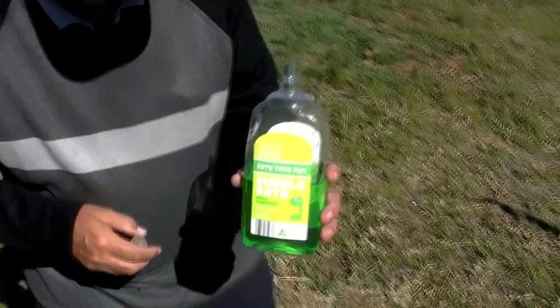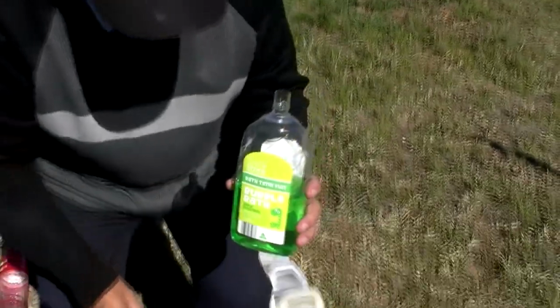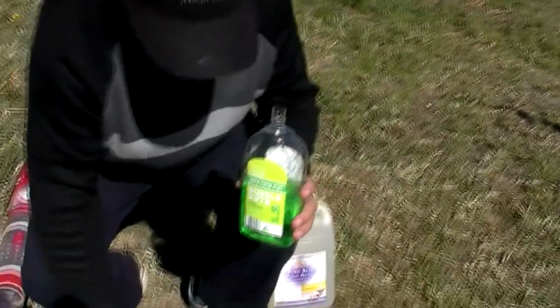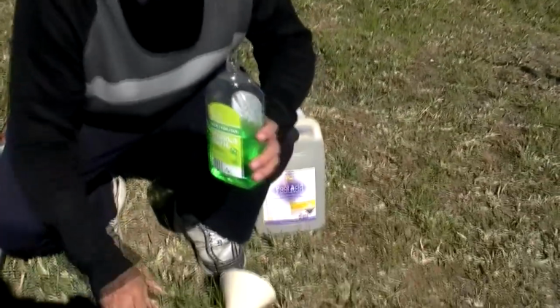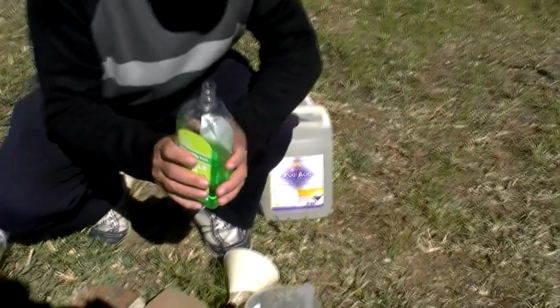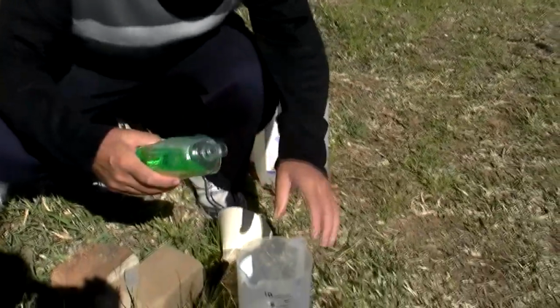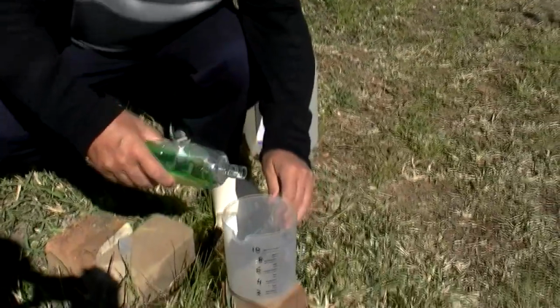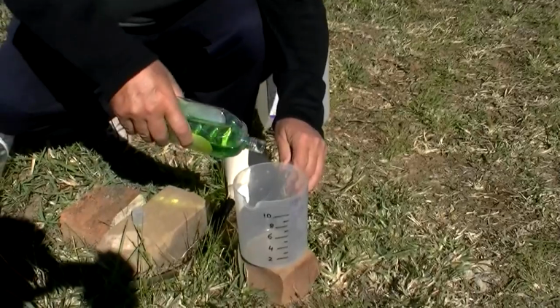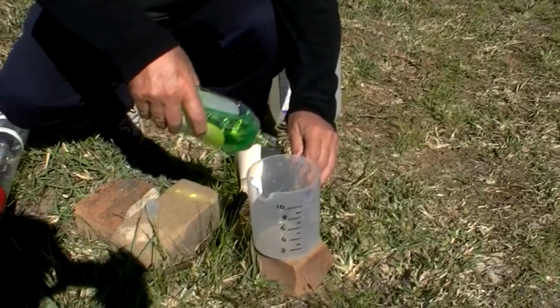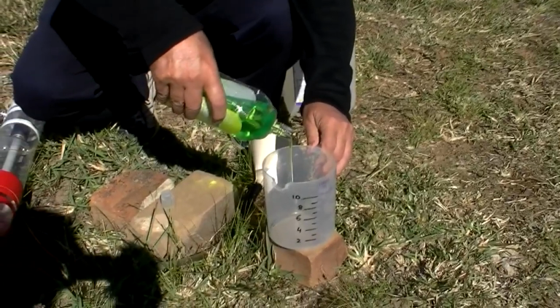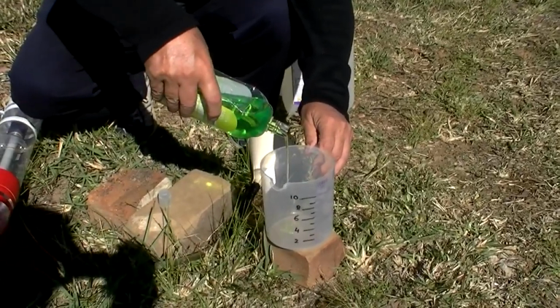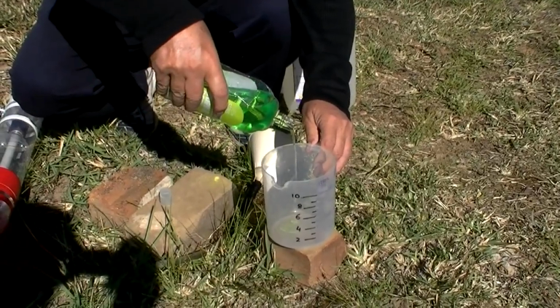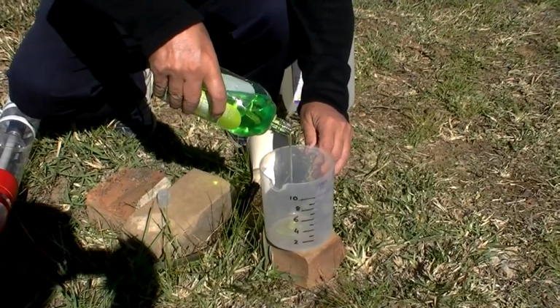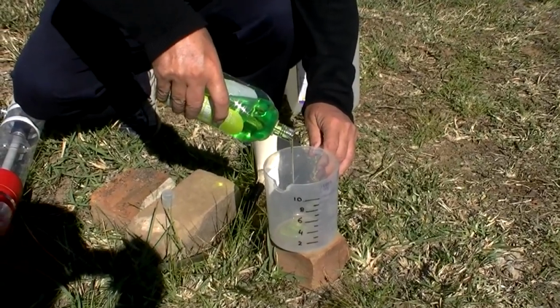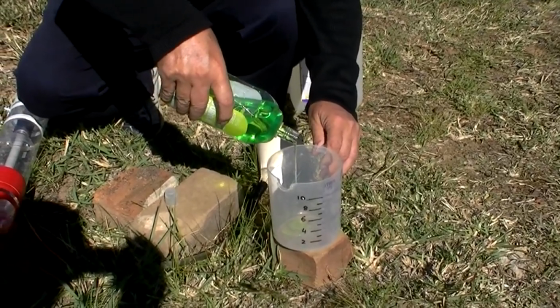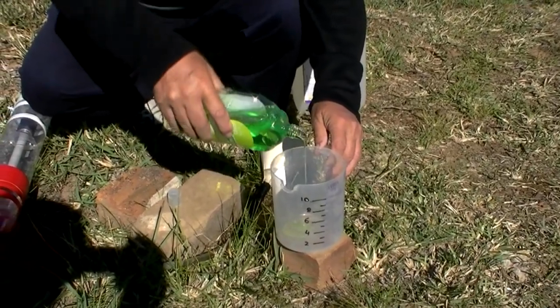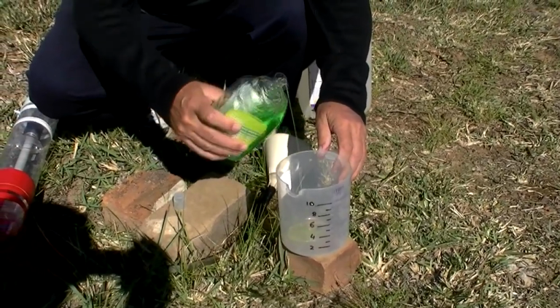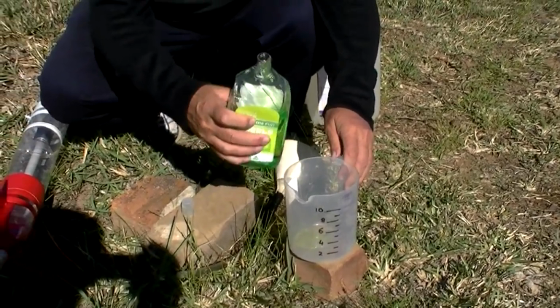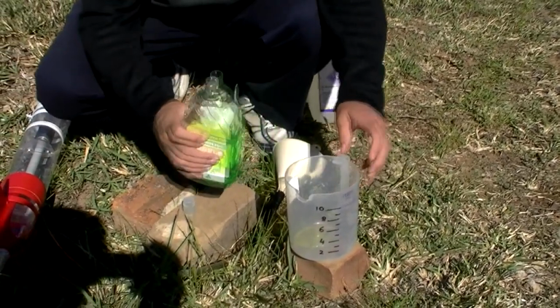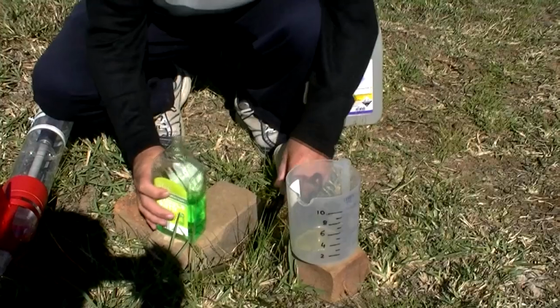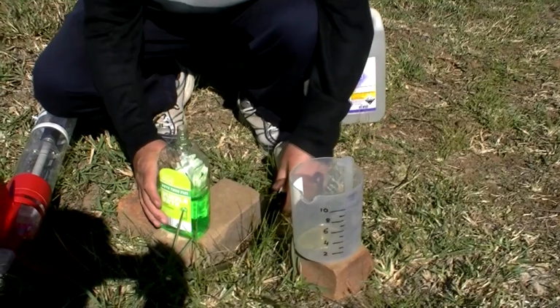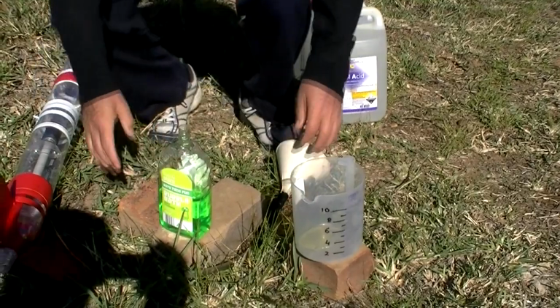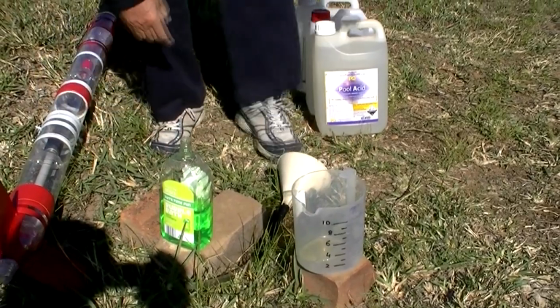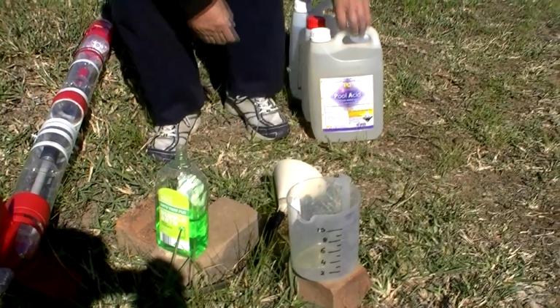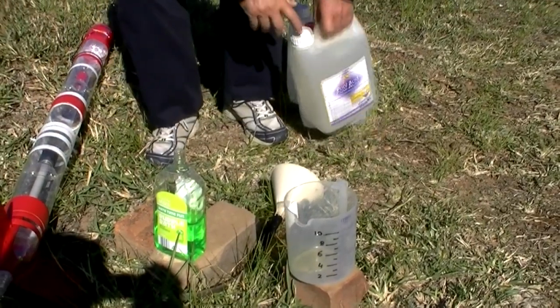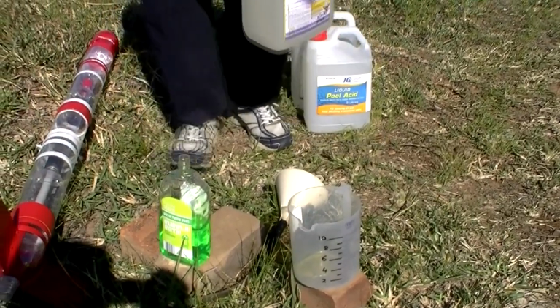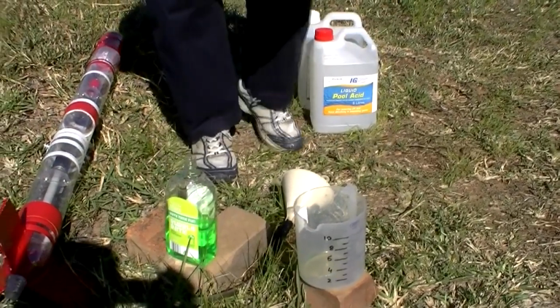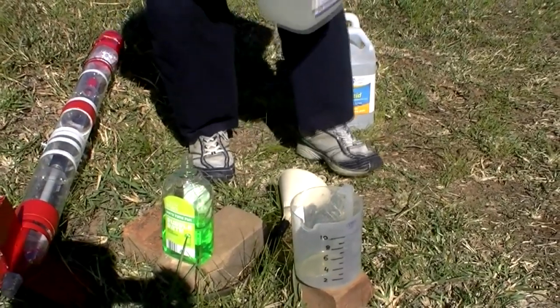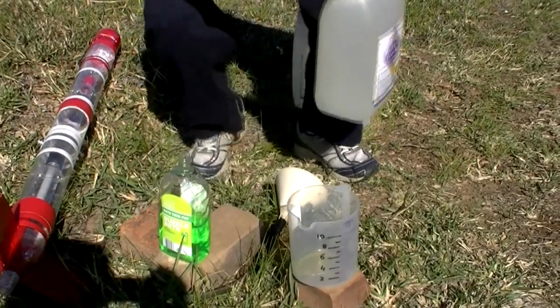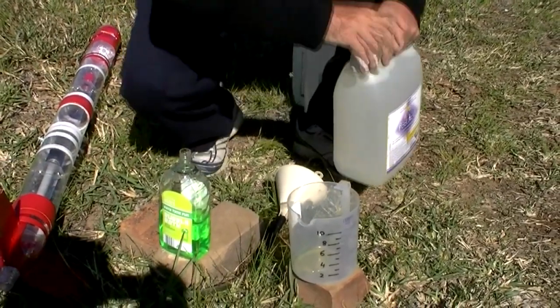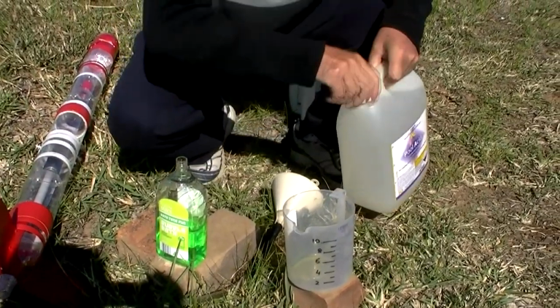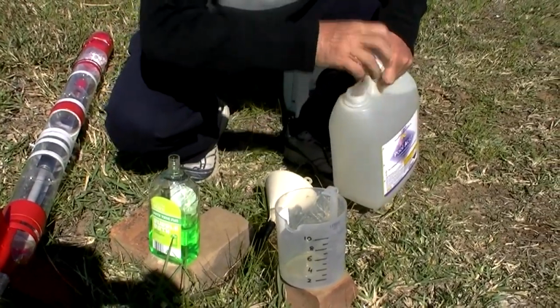Today we're using kids' bubble bath in the mix — it's about 50ml for this rocket. Despite what it says on the side of the bottle, that's just plain tap water.